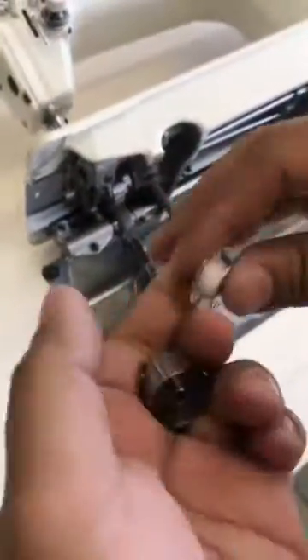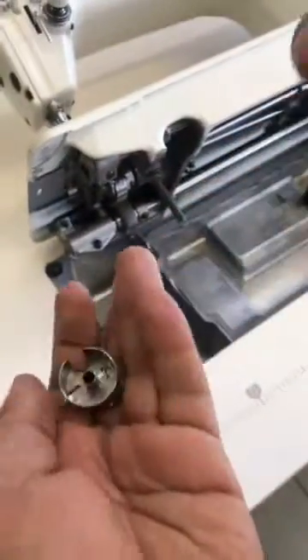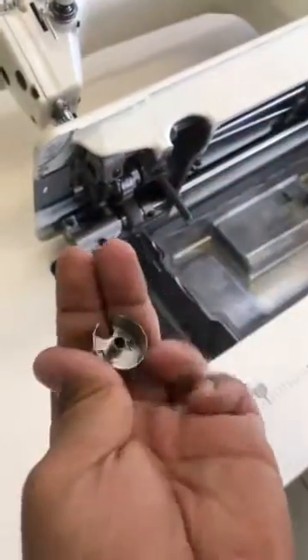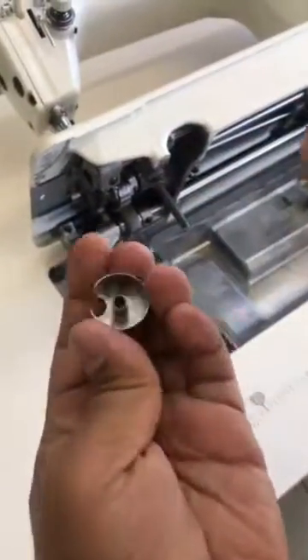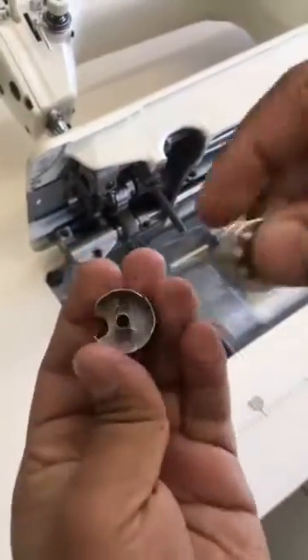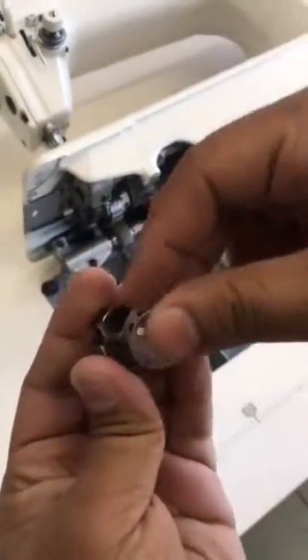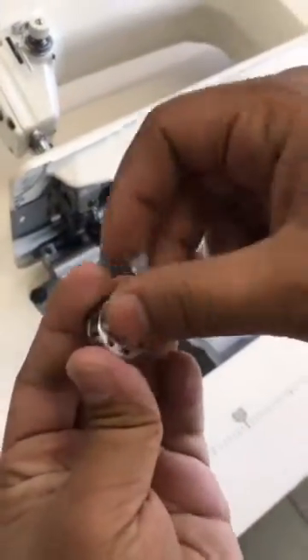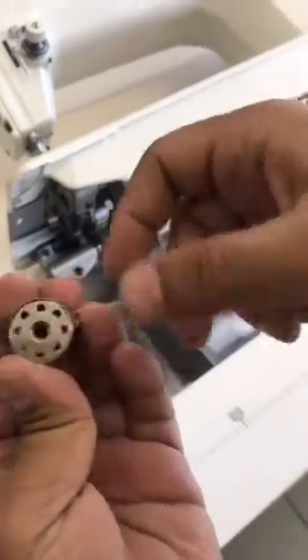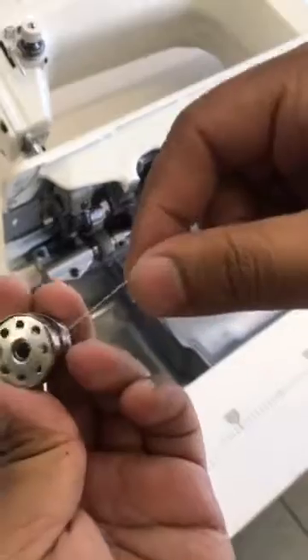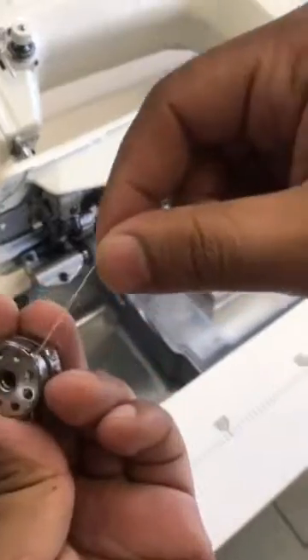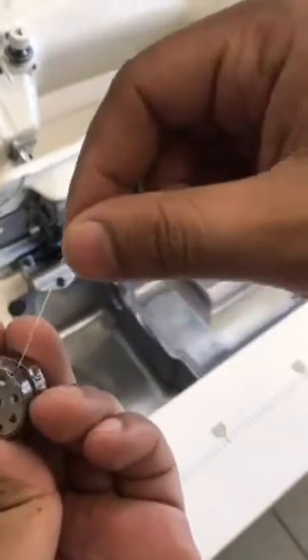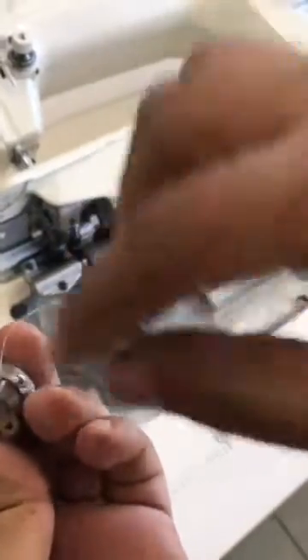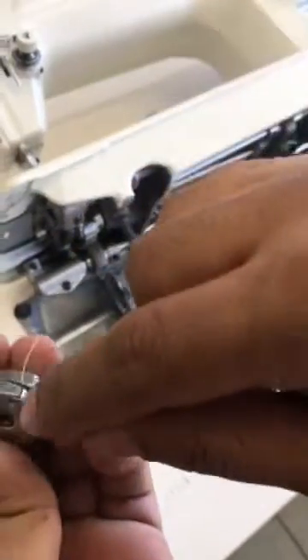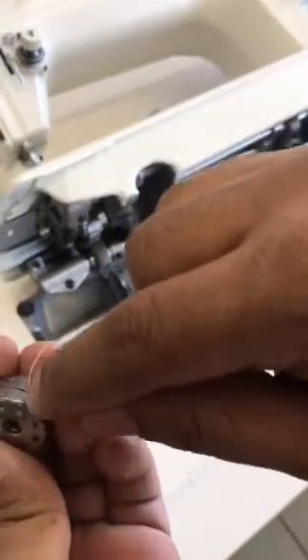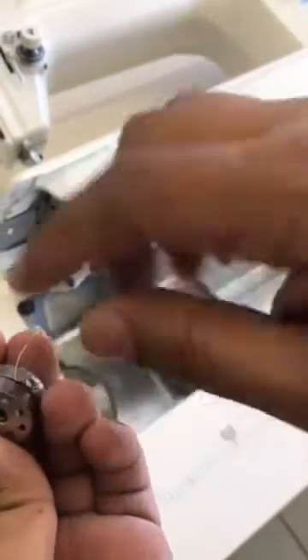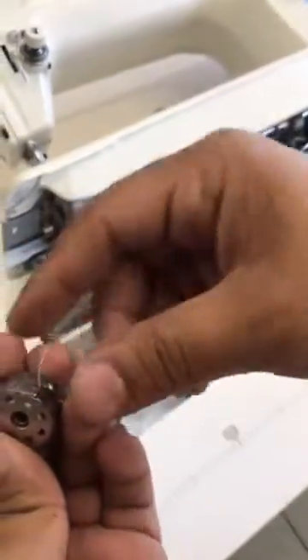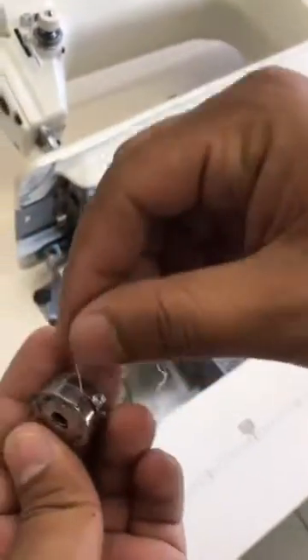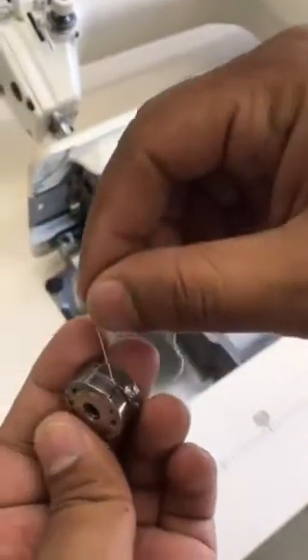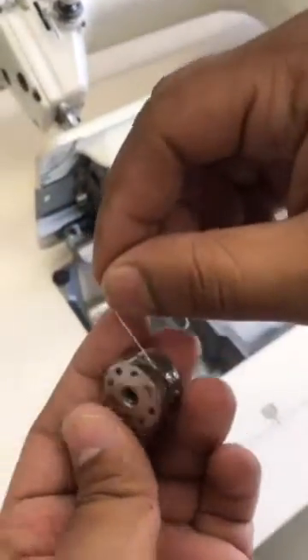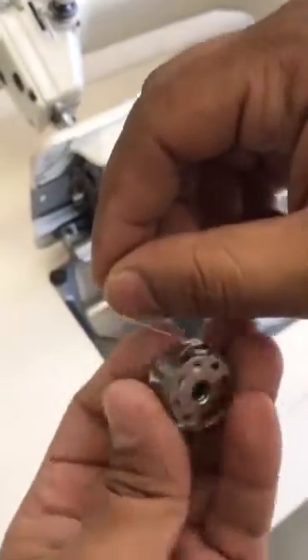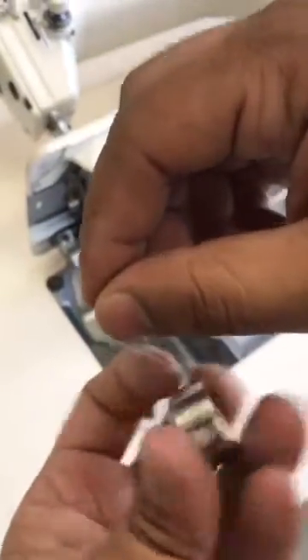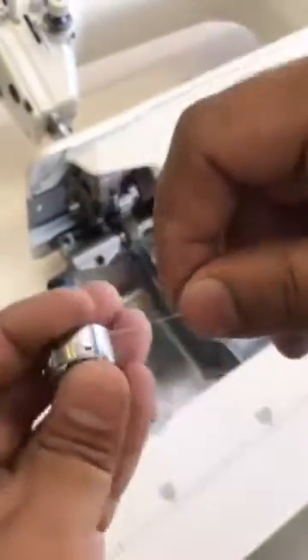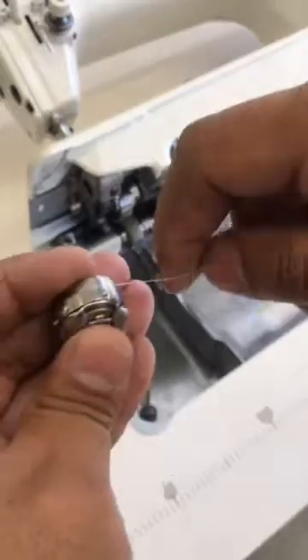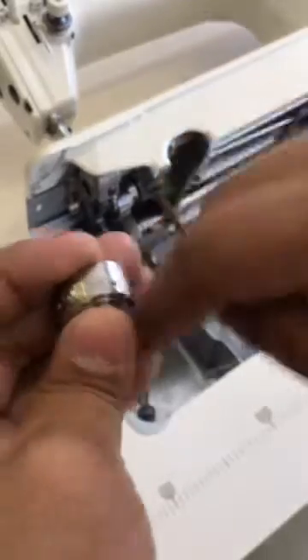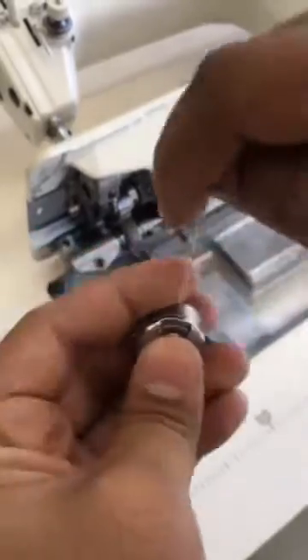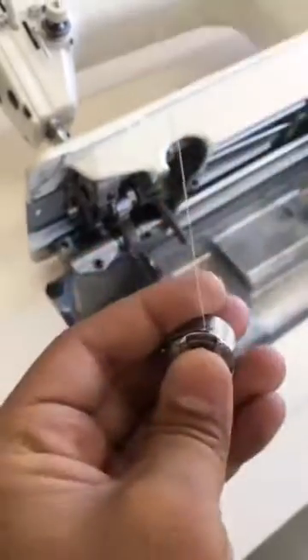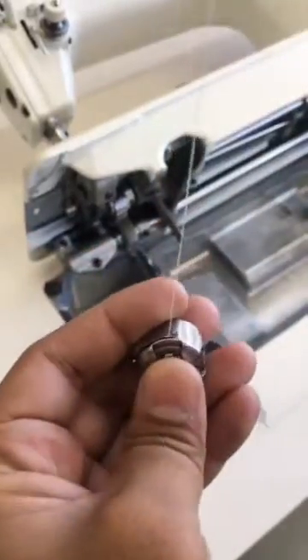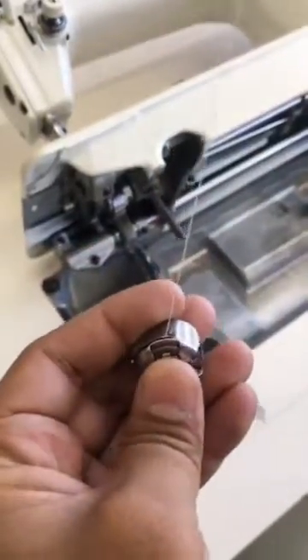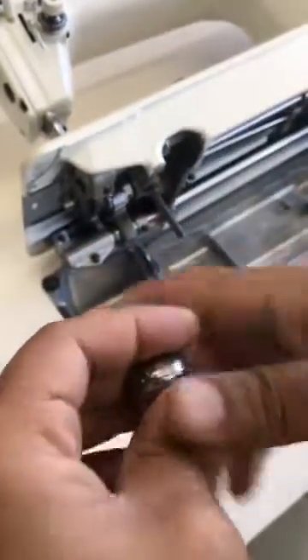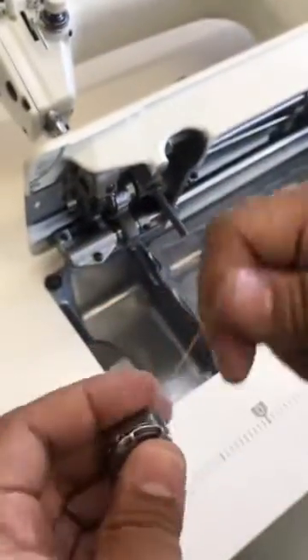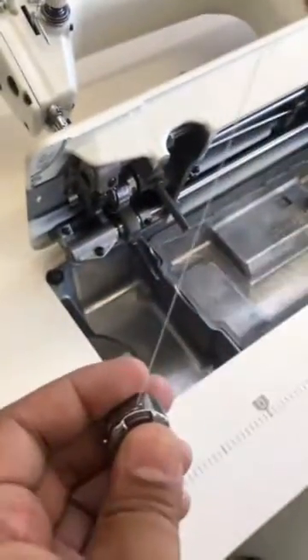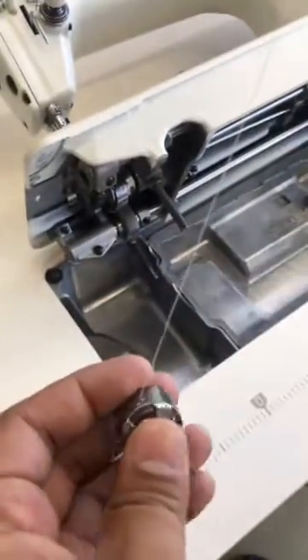Take your bobbin case and hold it like this. Put your bobbin in. You have a slit here — let your thread go into that slit. Turn your bobbin case around and put it in there. Make sure your thread is free.